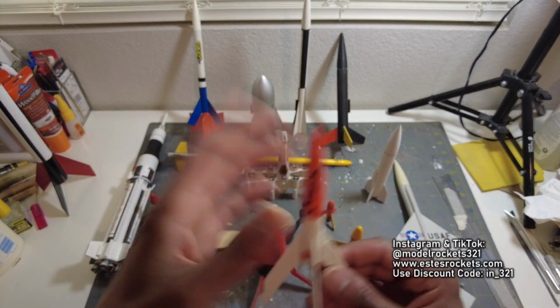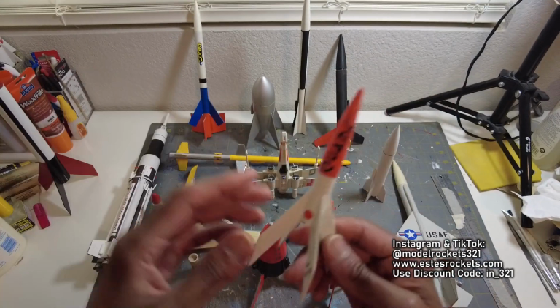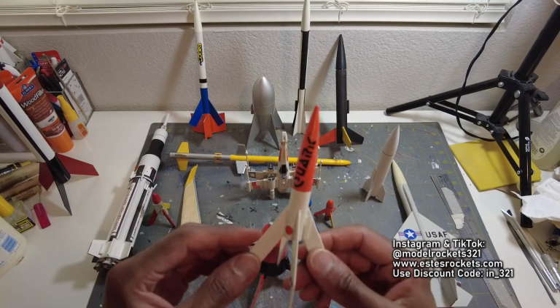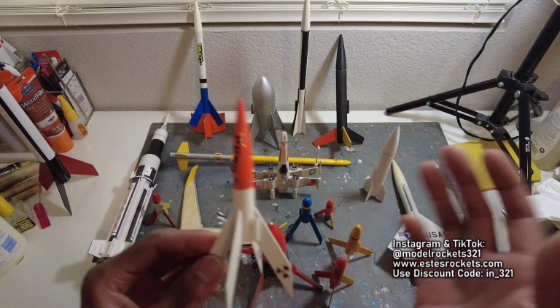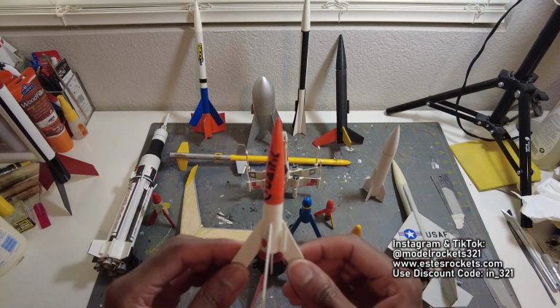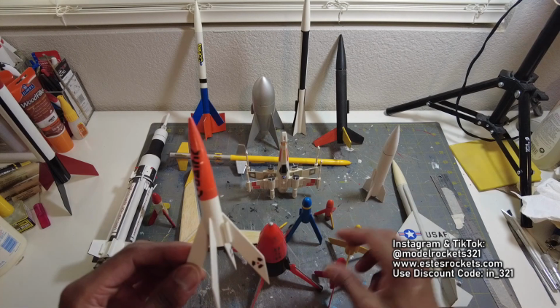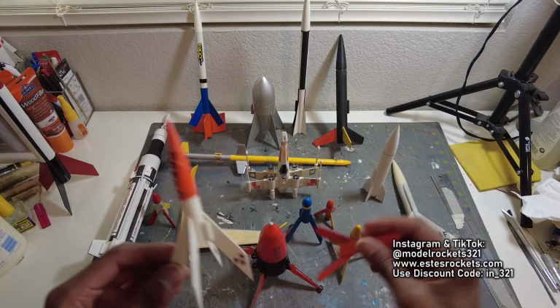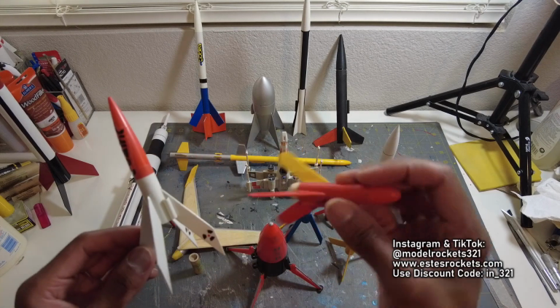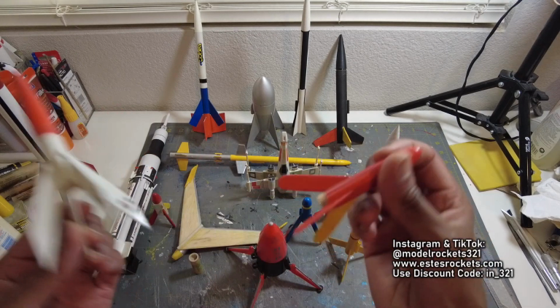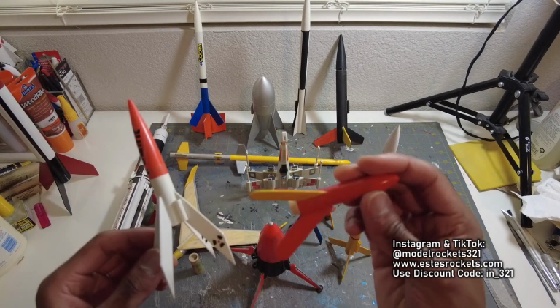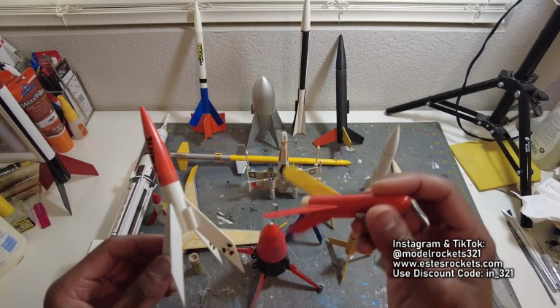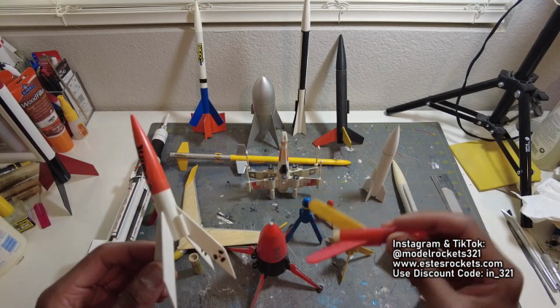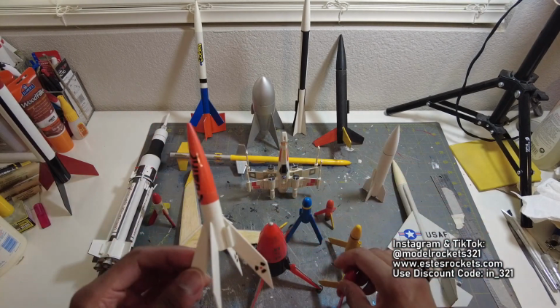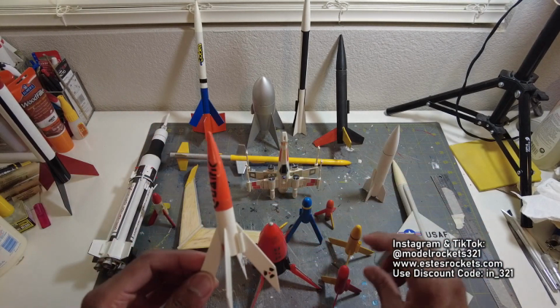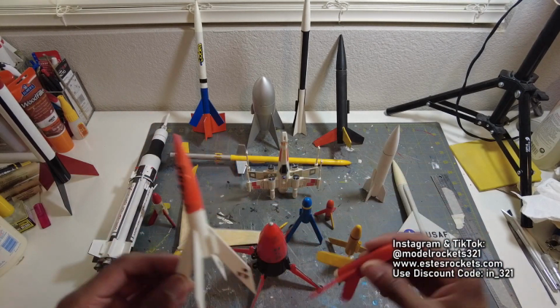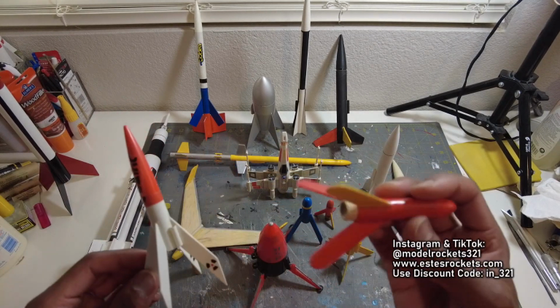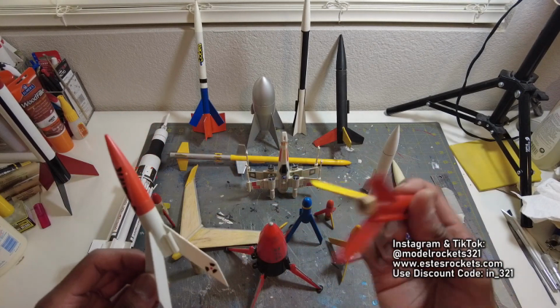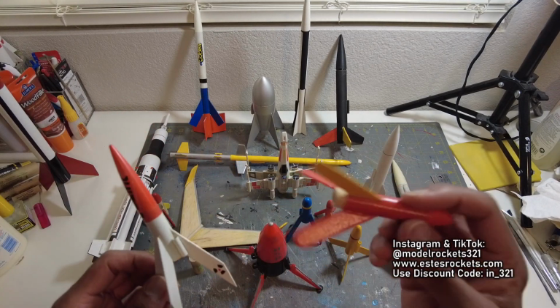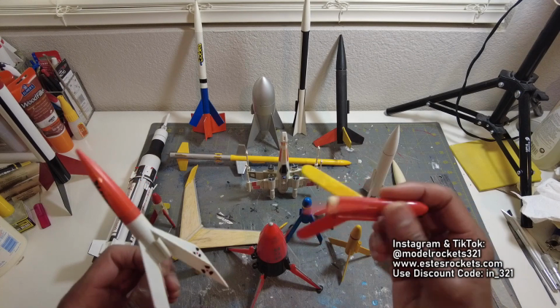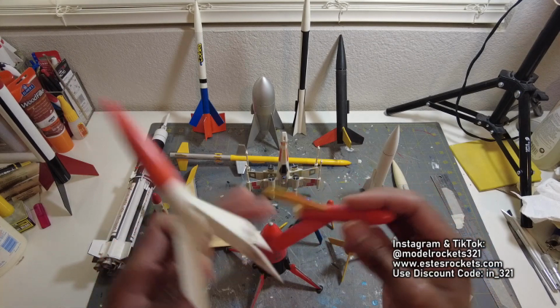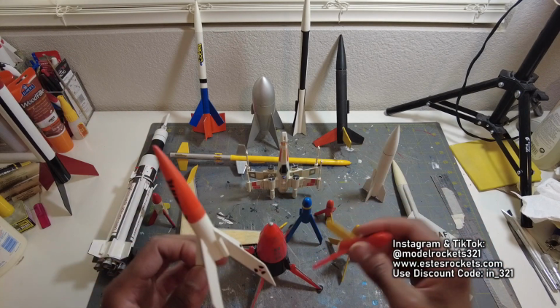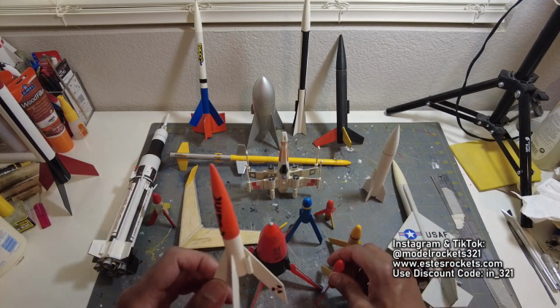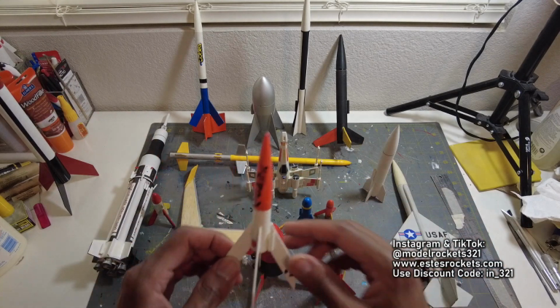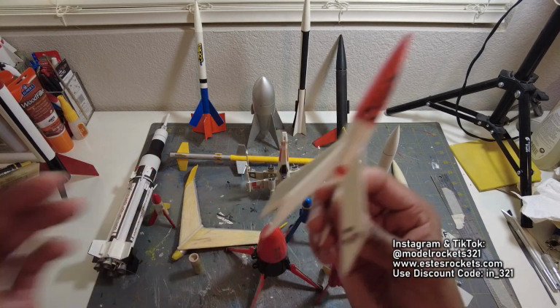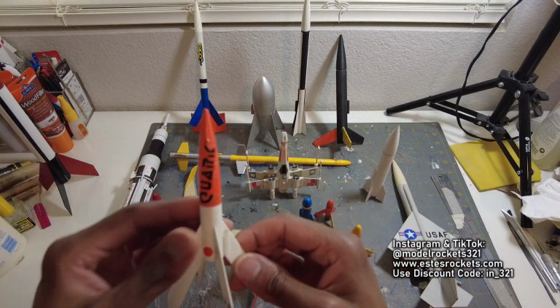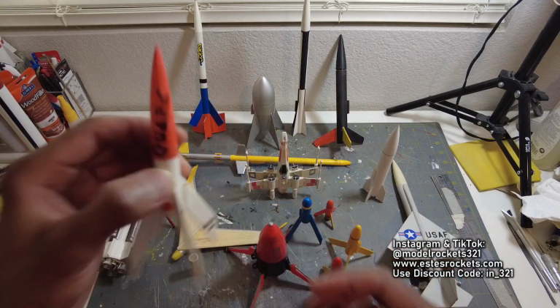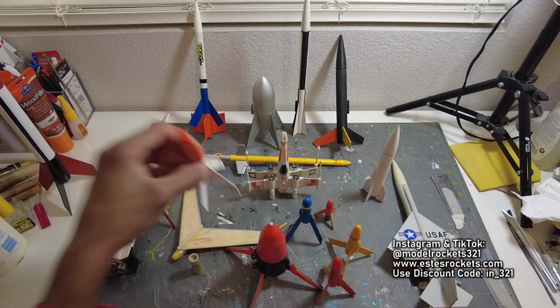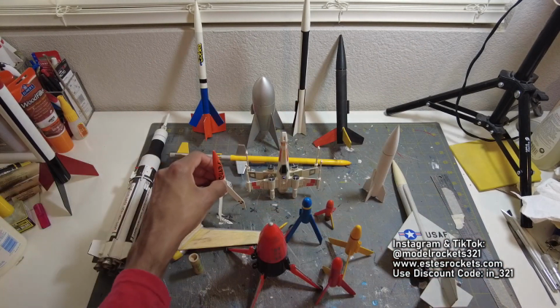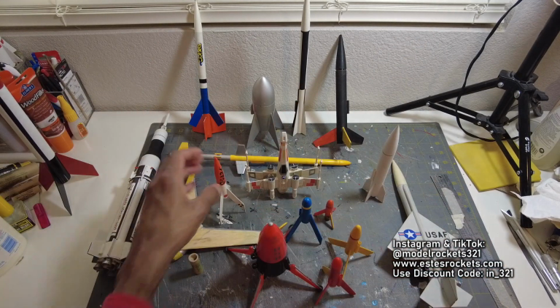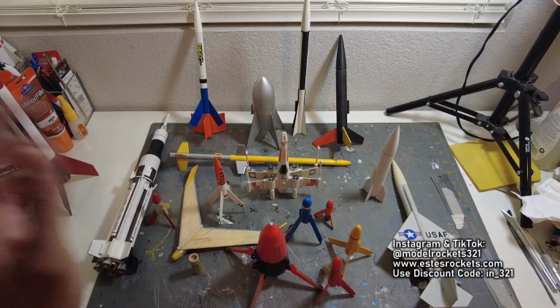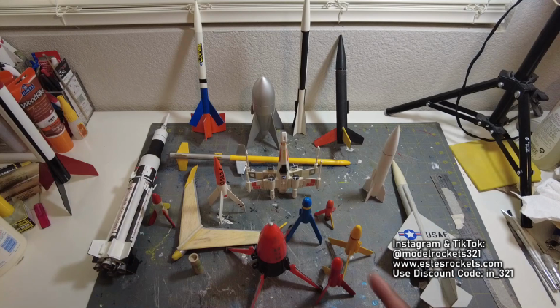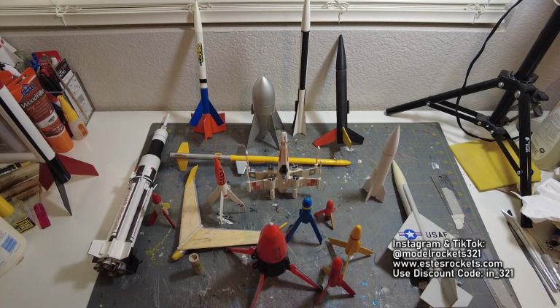Pretty much no primer, just really quick paint — brush paint if you want, but spray it. The old school one I think was black and yellow. So the Quark, you got that guy there, and the Mosquito.